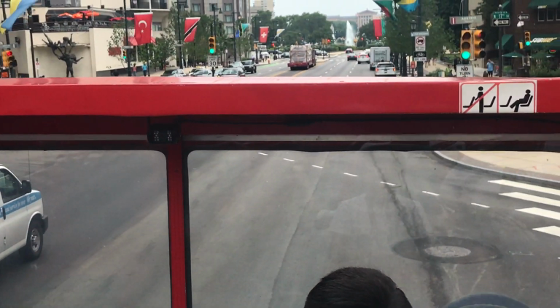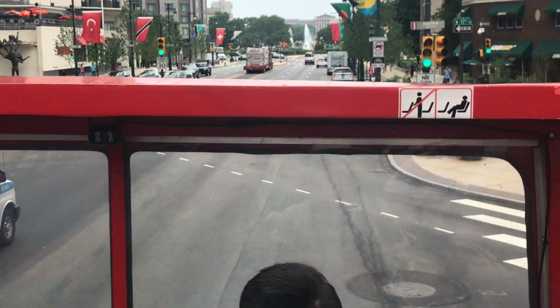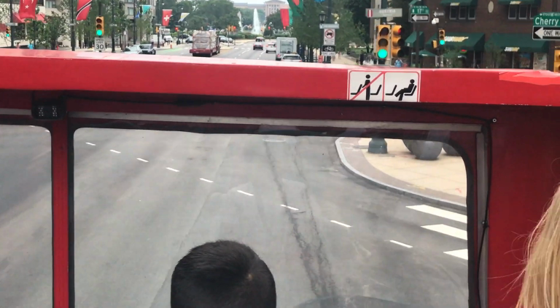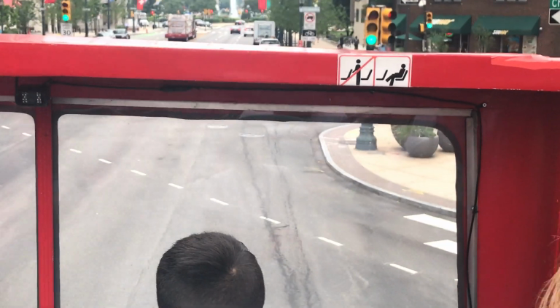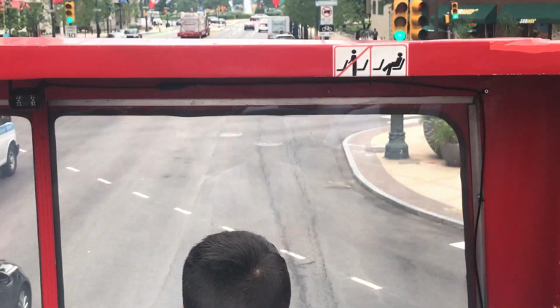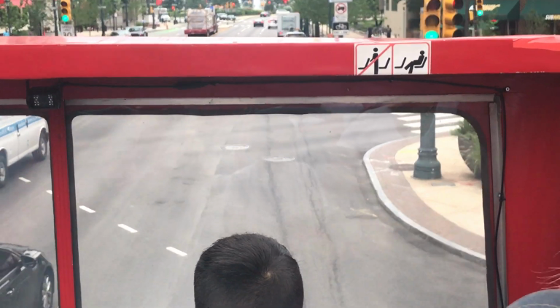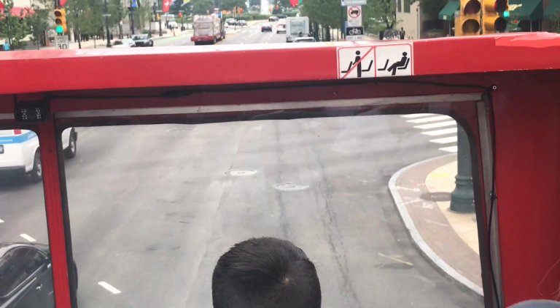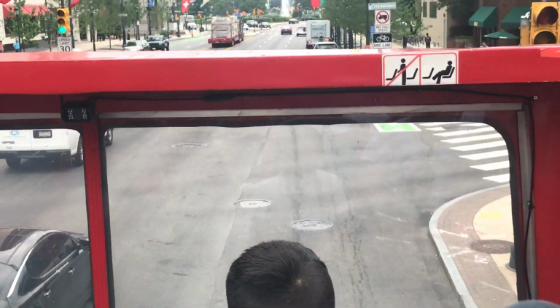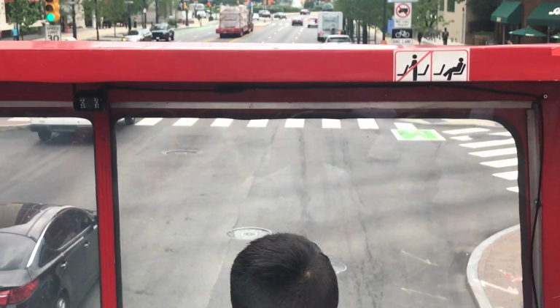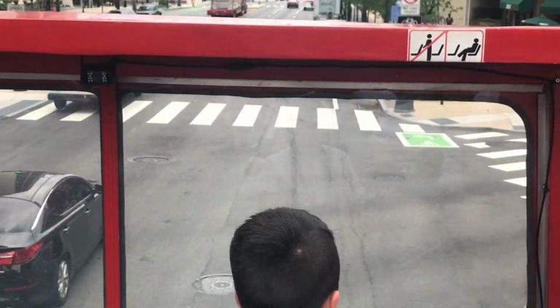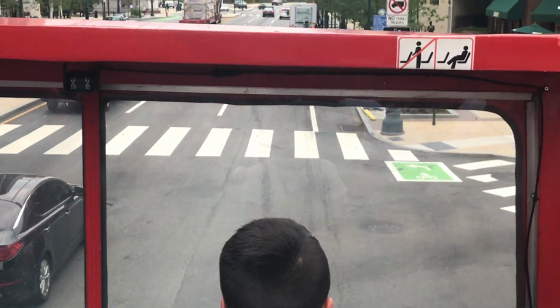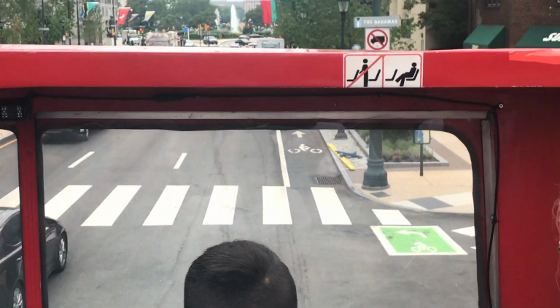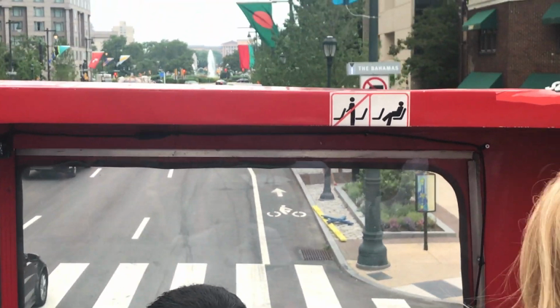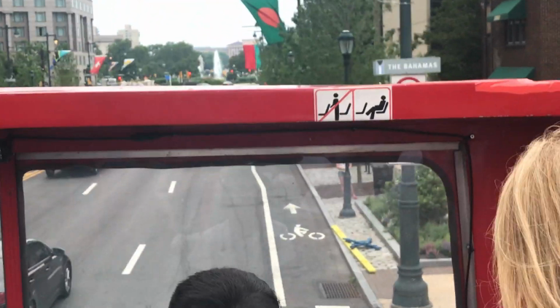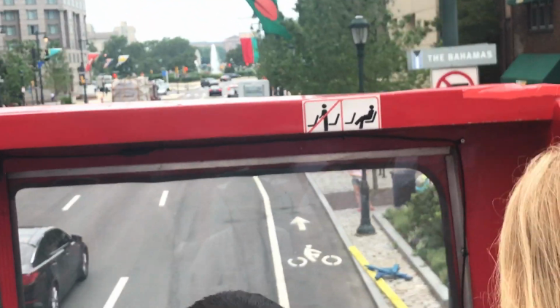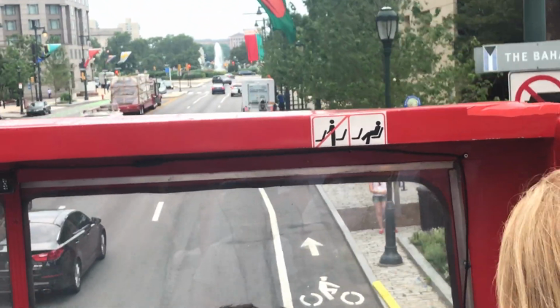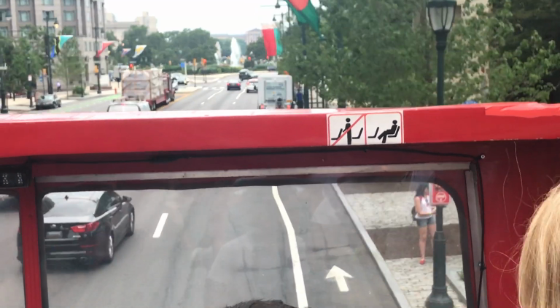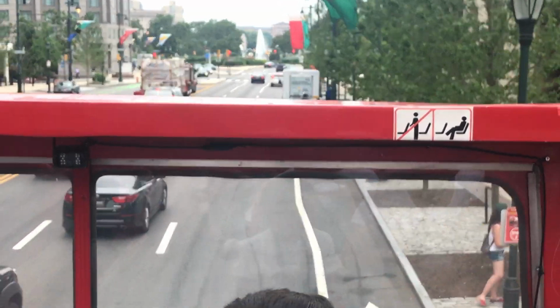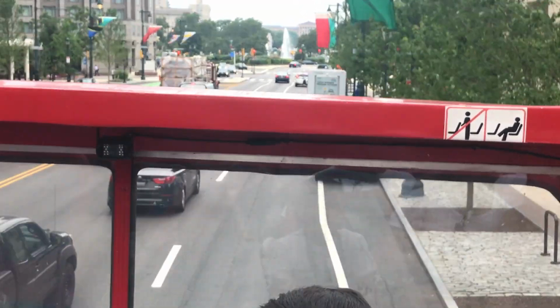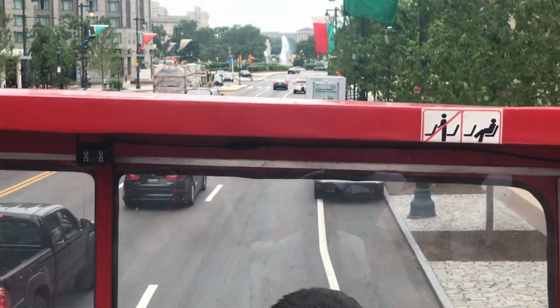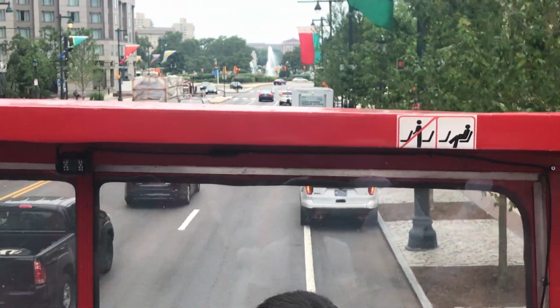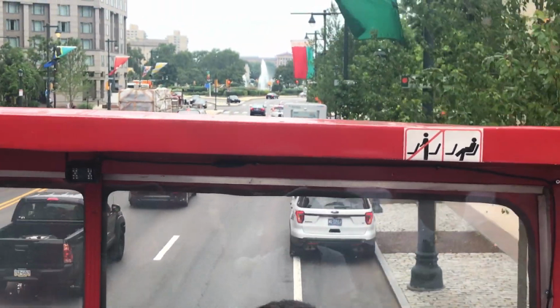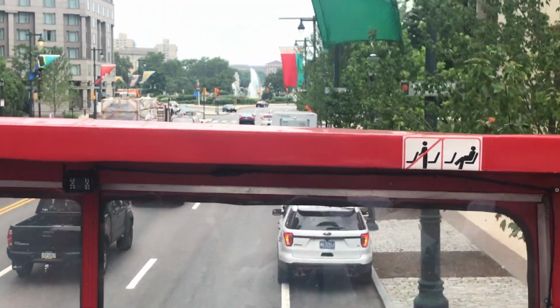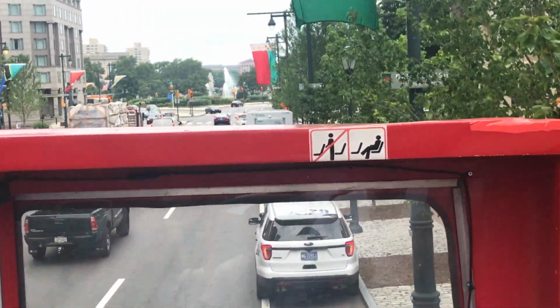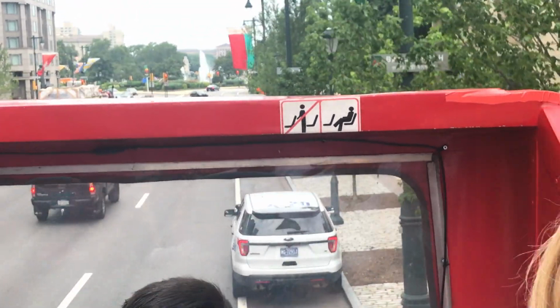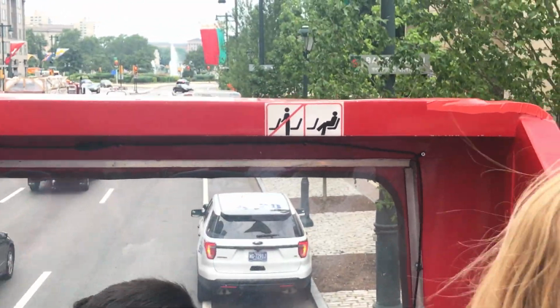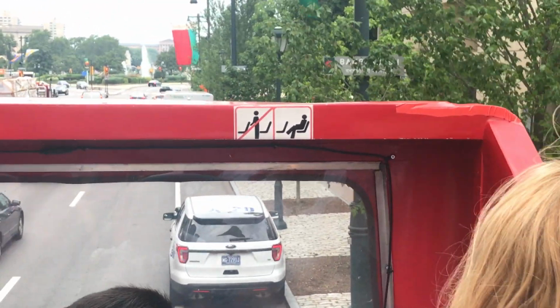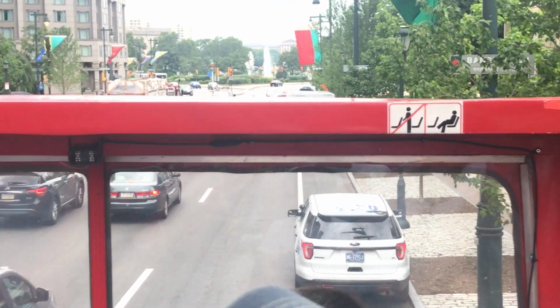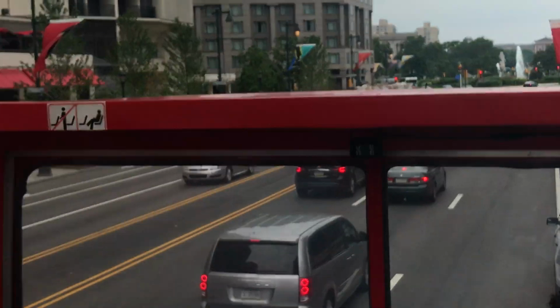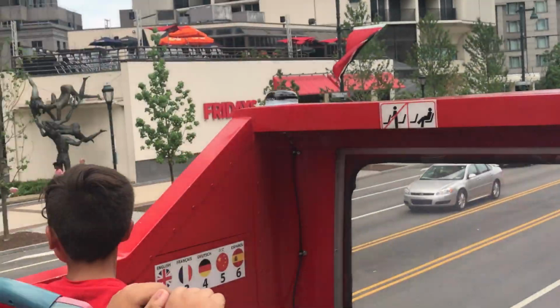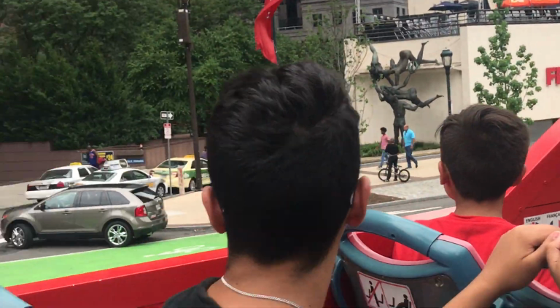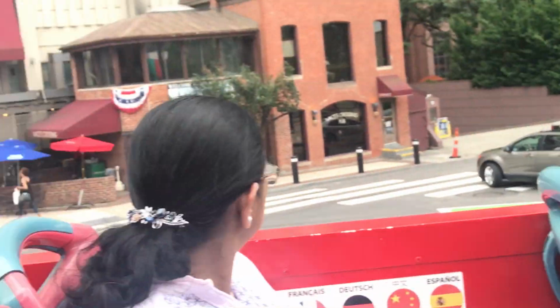When we pull over at stop seven, if you look across the street it's going to be a building there labeled Mace's Crossing. Mace's Crossing is this house-like structure on the left — it will be the only residential property that predates the parkway. Please watch your step coming down.